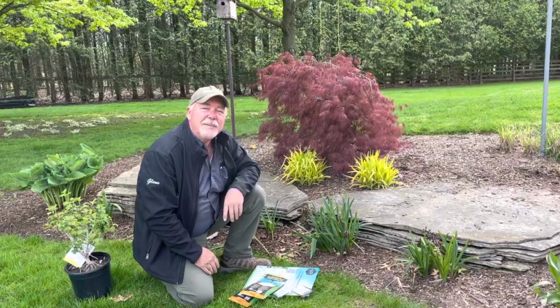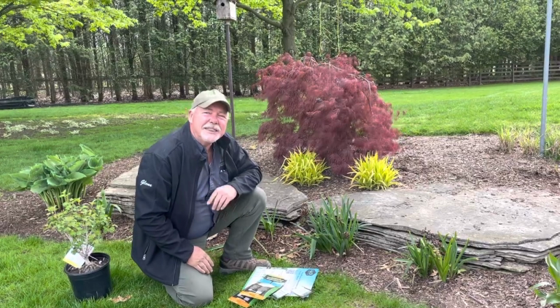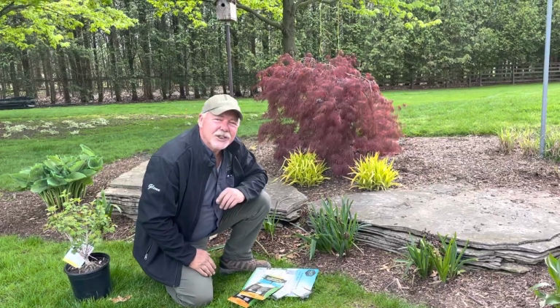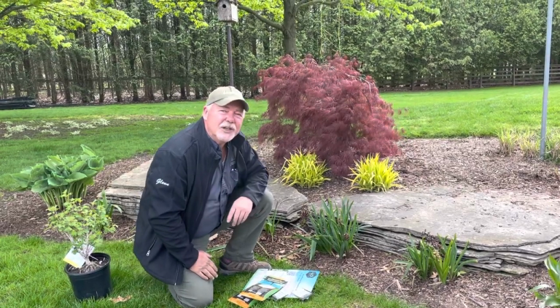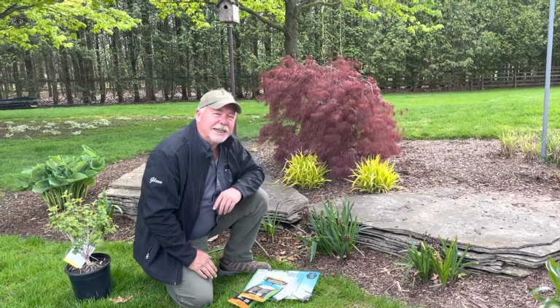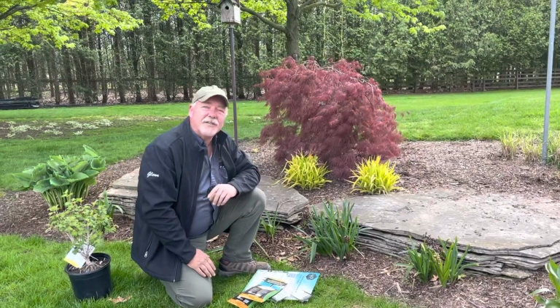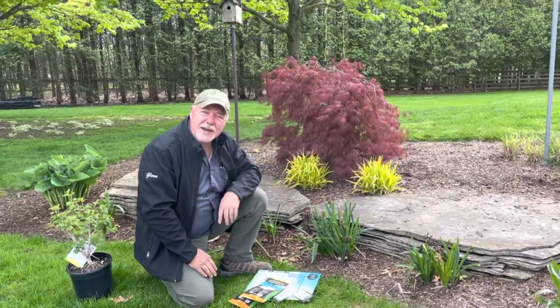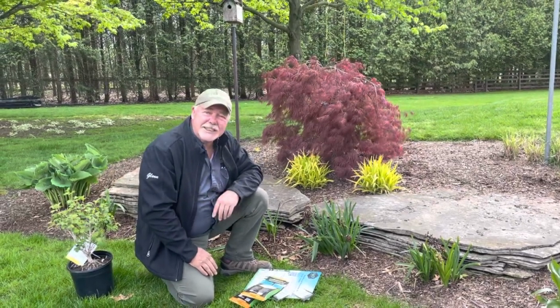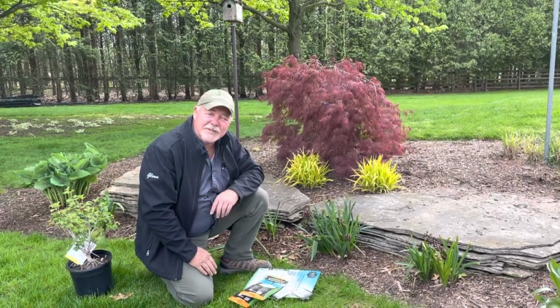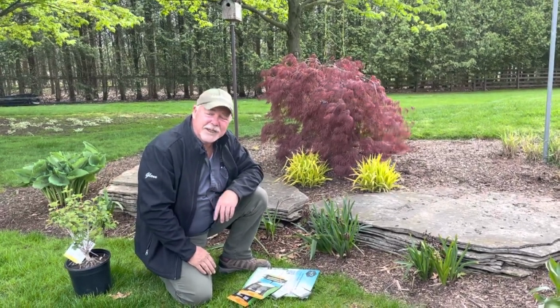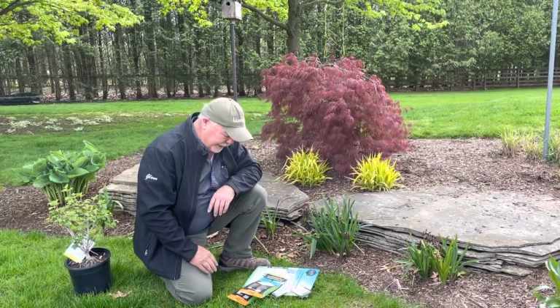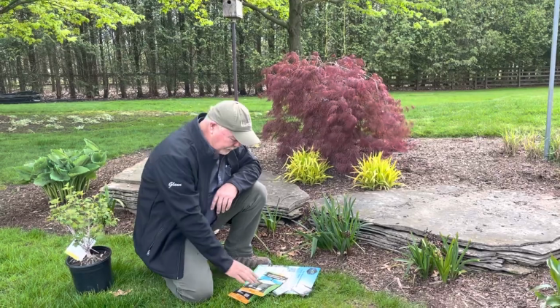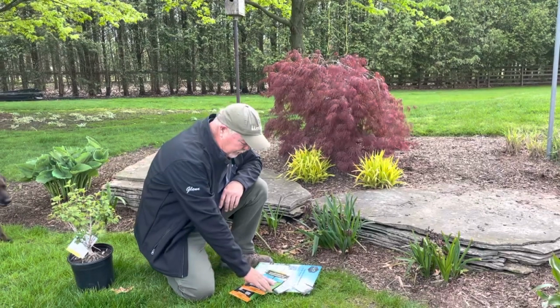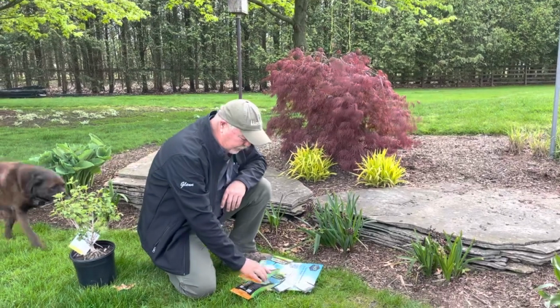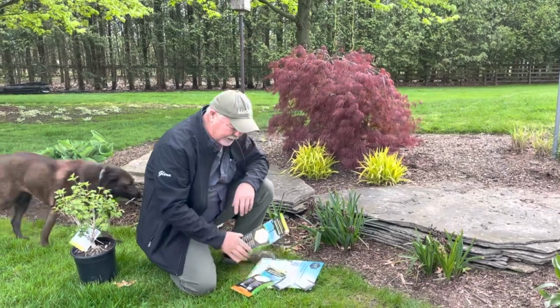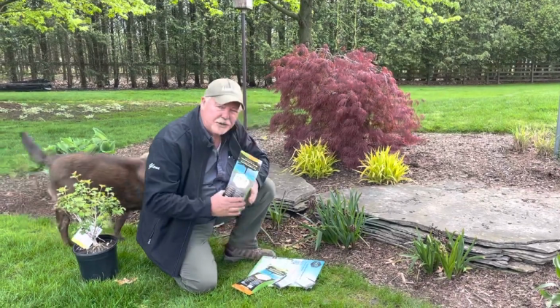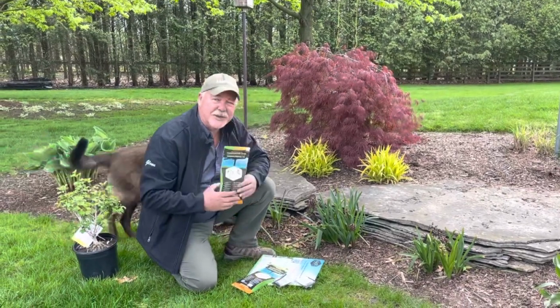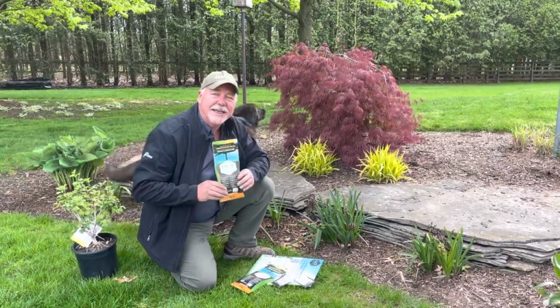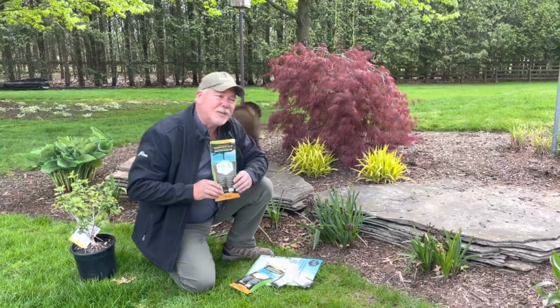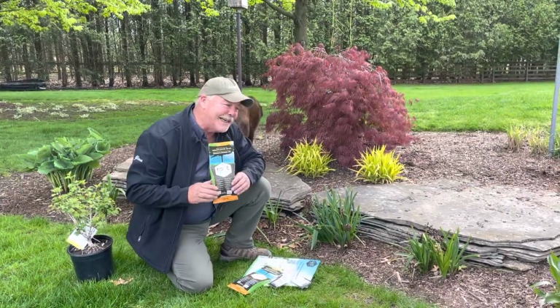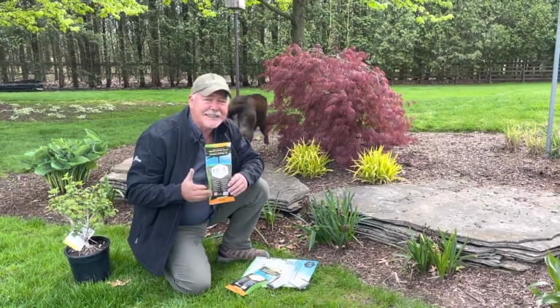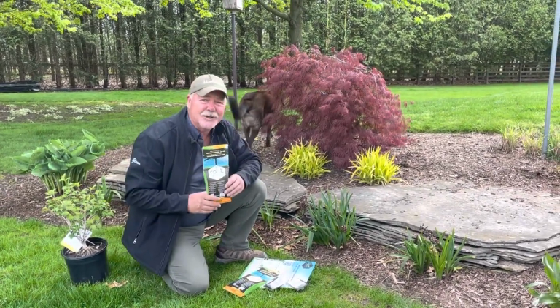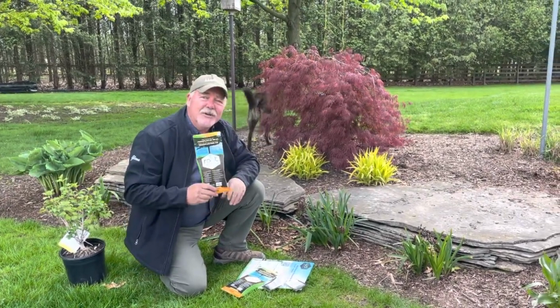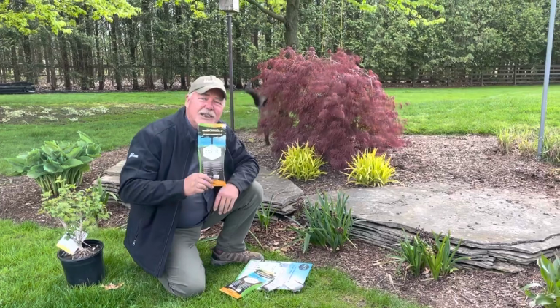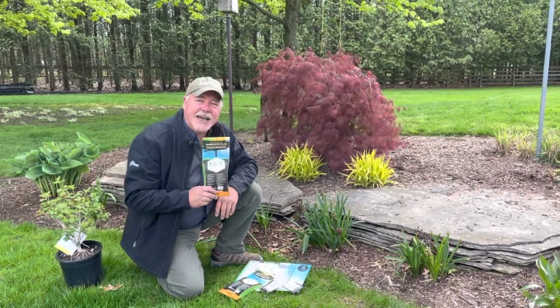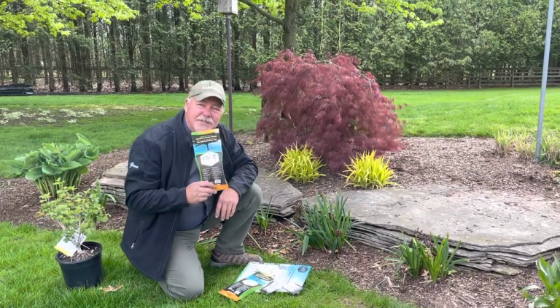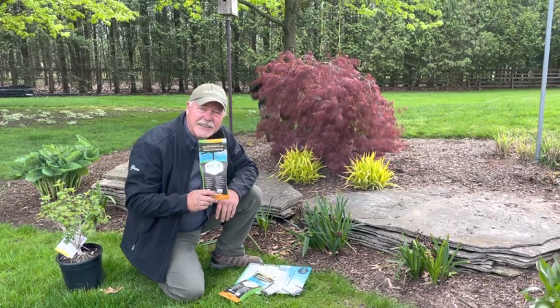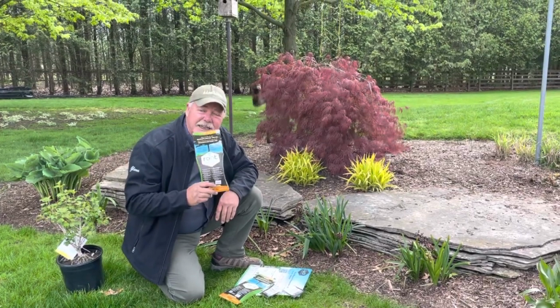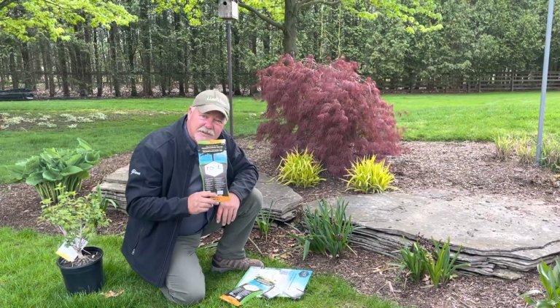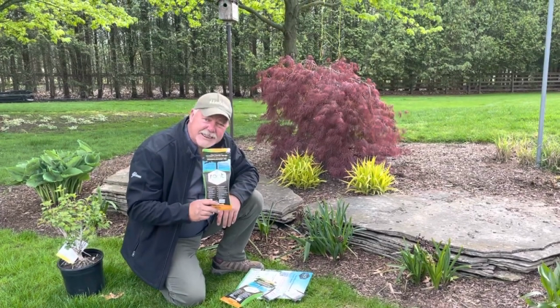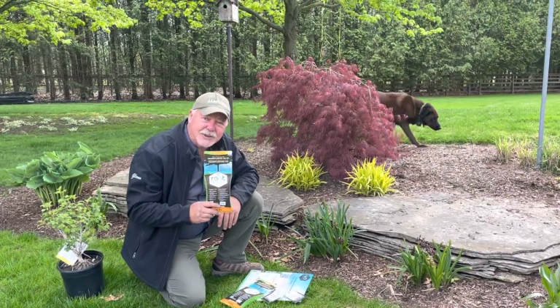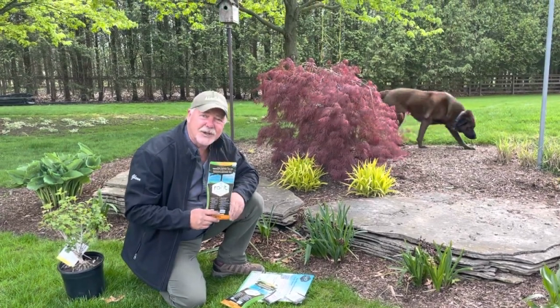One of the best things you can do for newly planted areas, or for that matter, areas that have been planted for a few years, is use a product called Root Rescue. Root Rescue is actually a fungus that exists naturally in the soil.